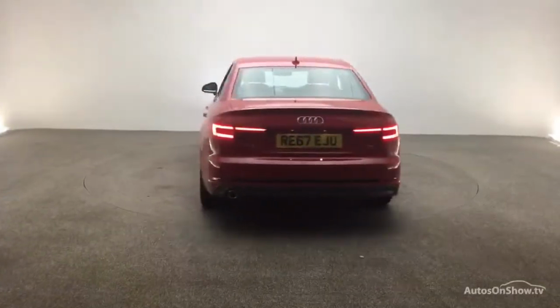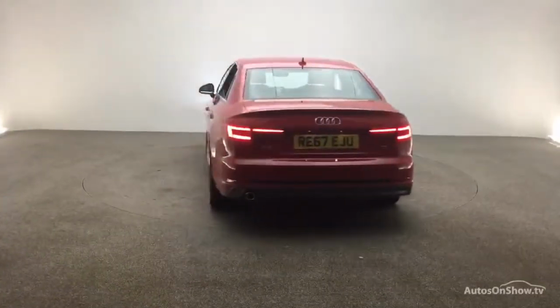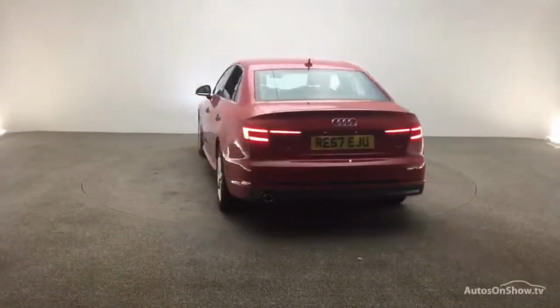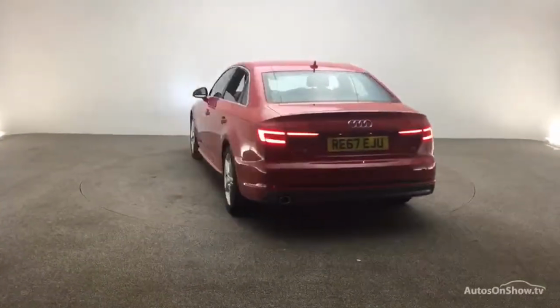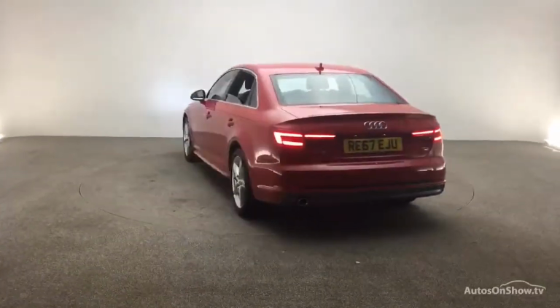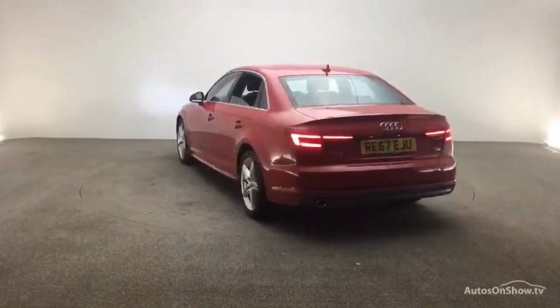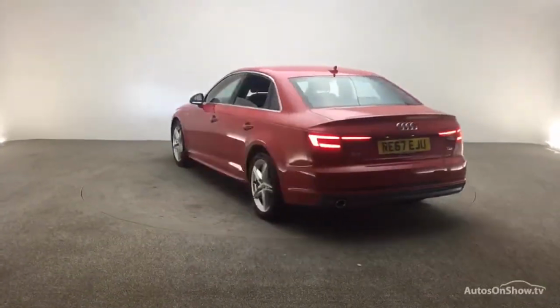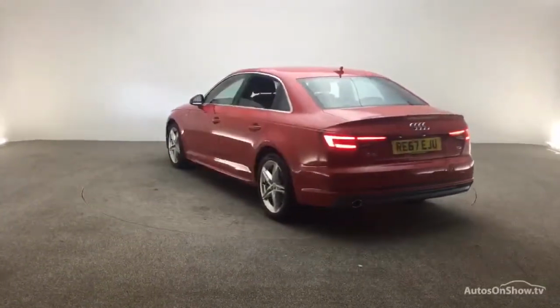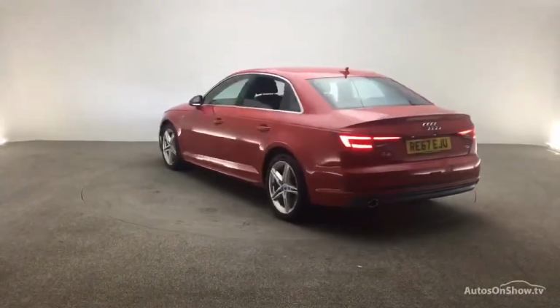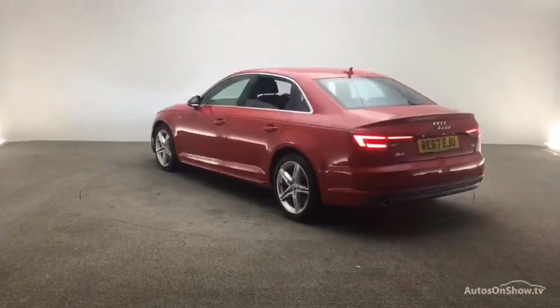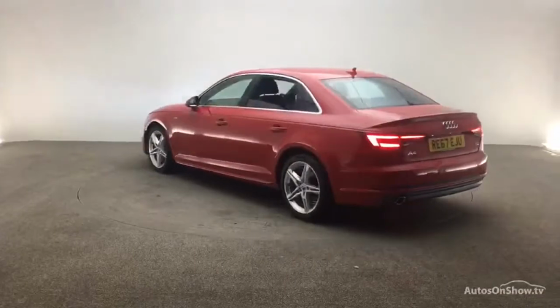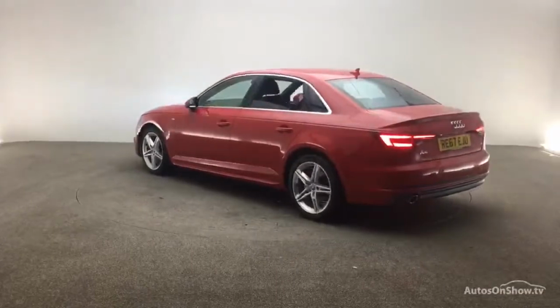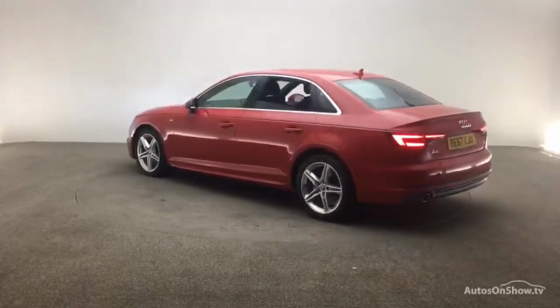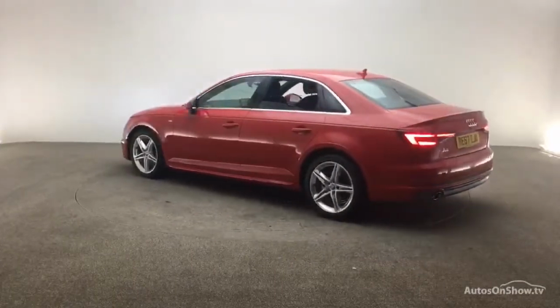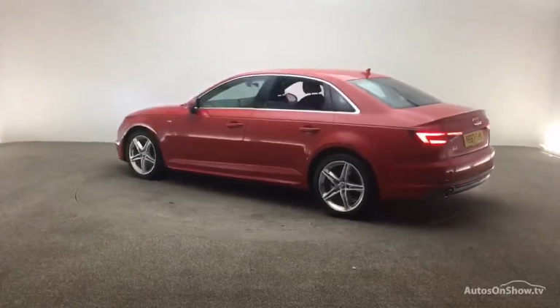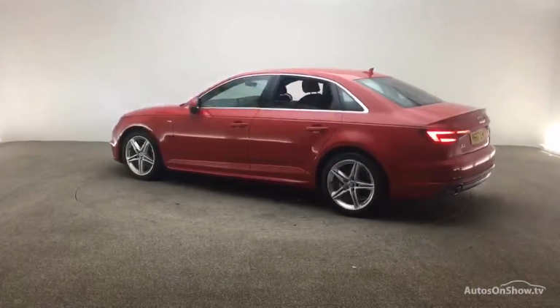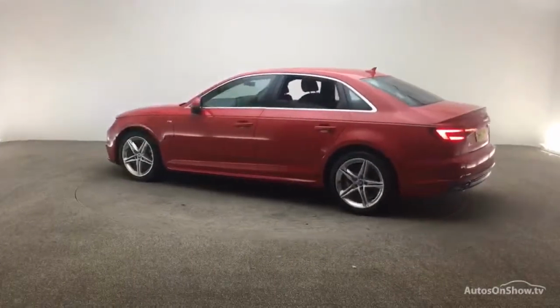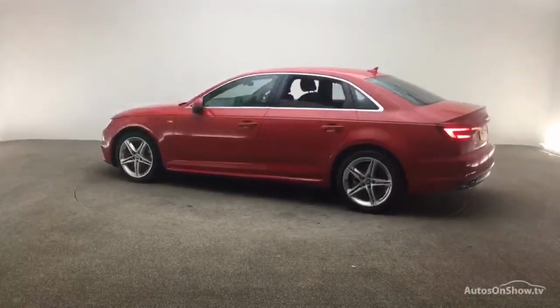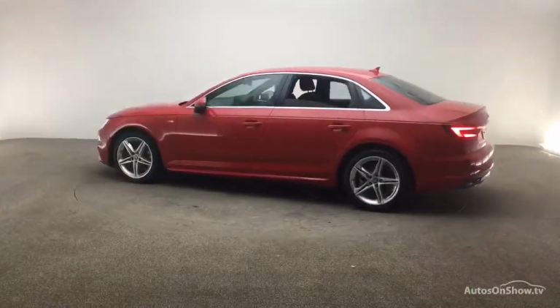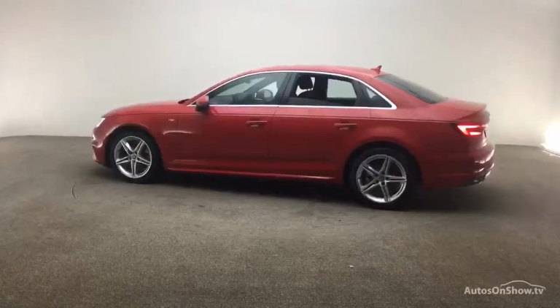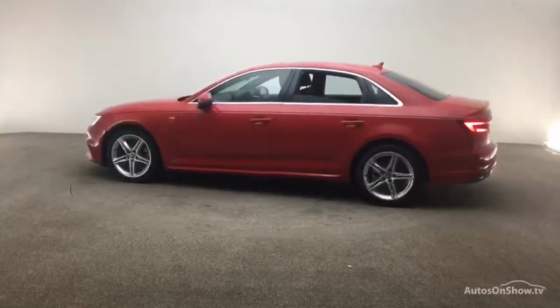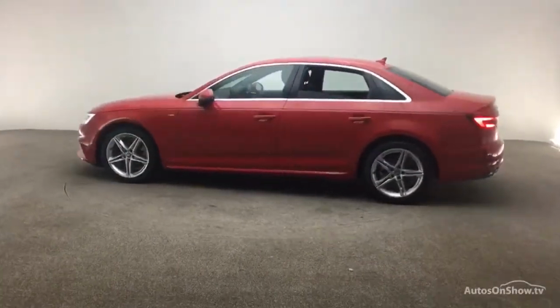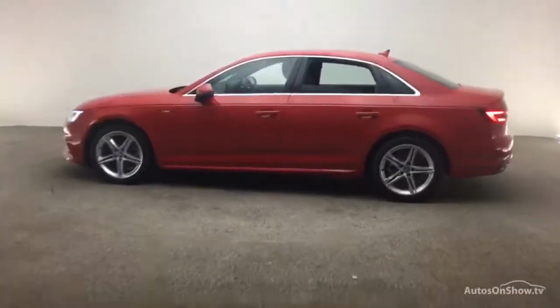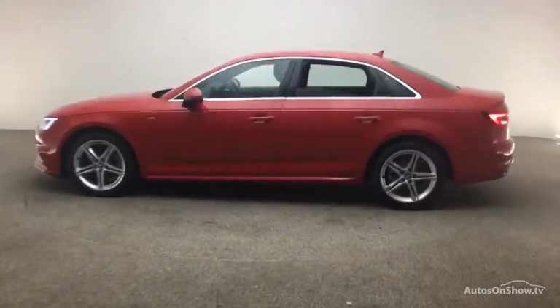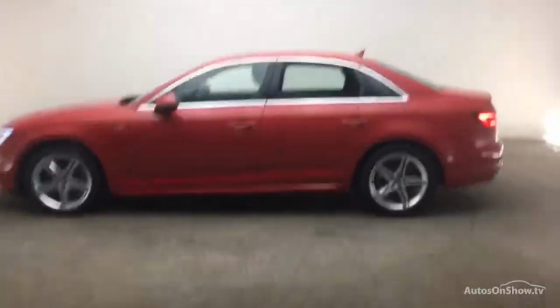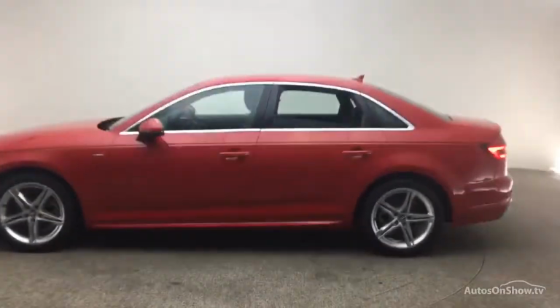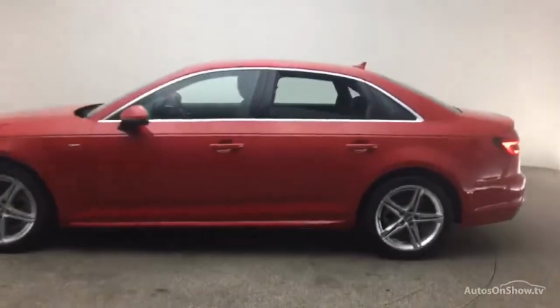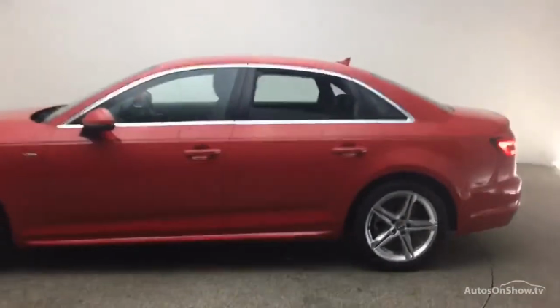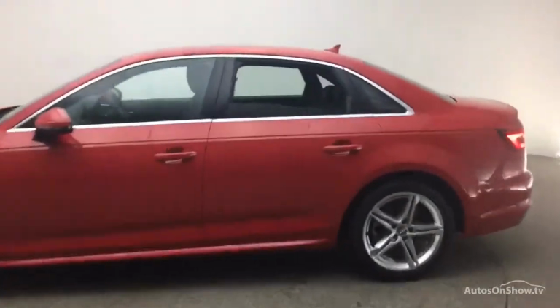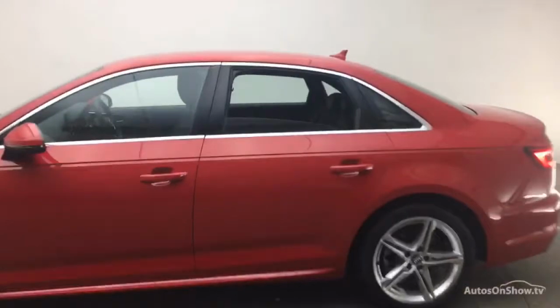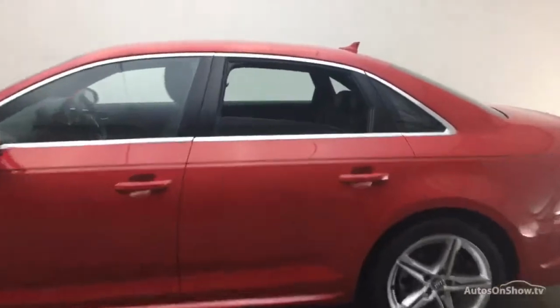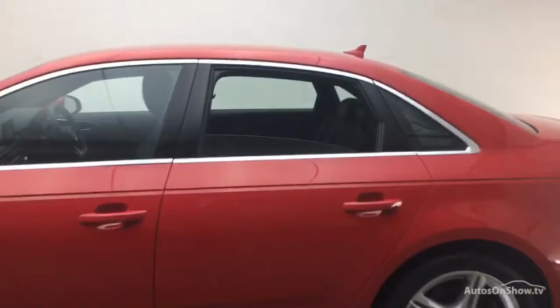A thorough road test is conducted, and any dents, bumps, or scuffs are removed by our technicians using state-of-the-art technology.